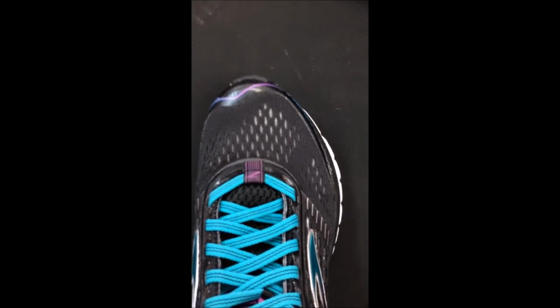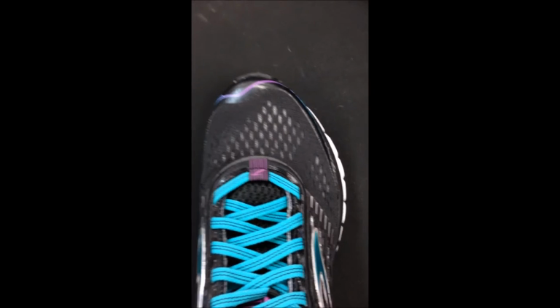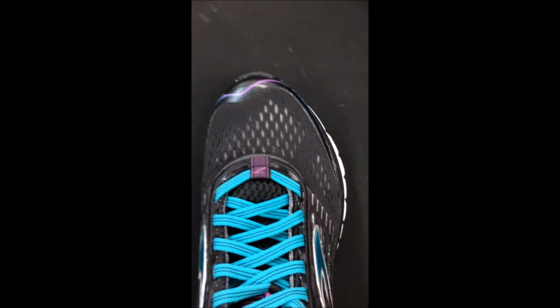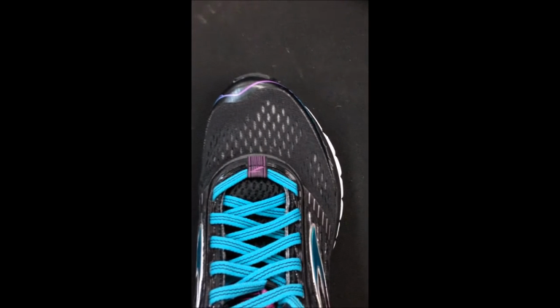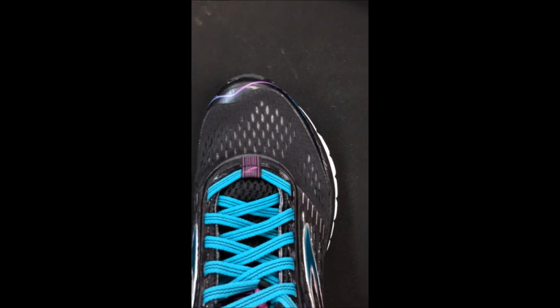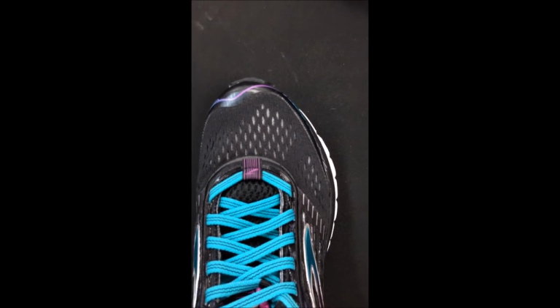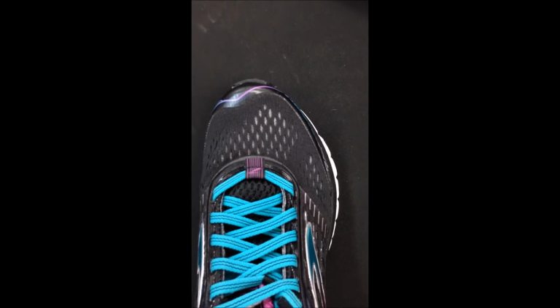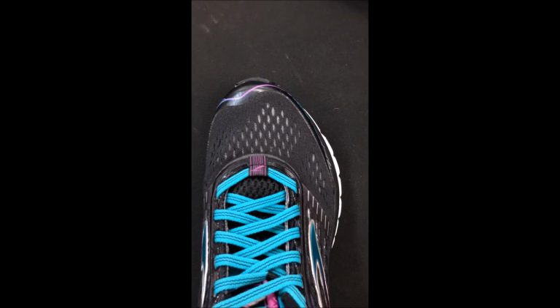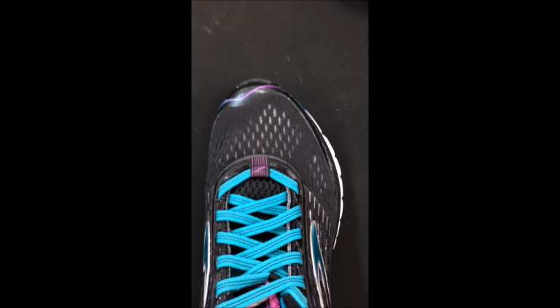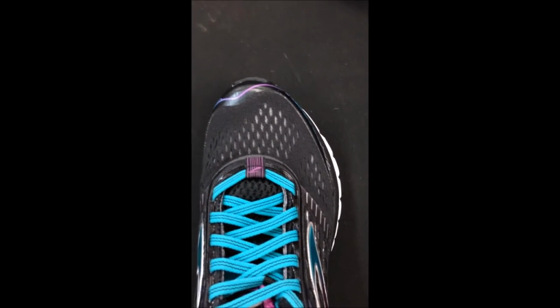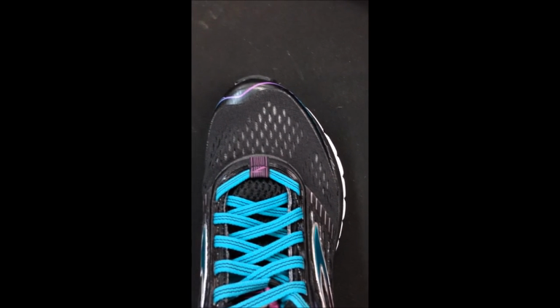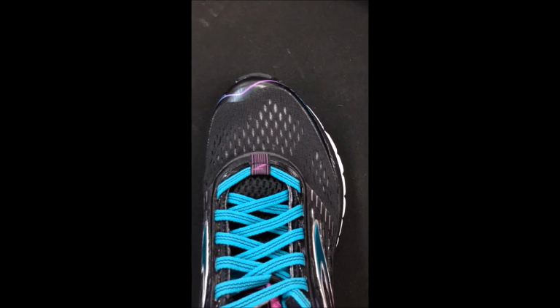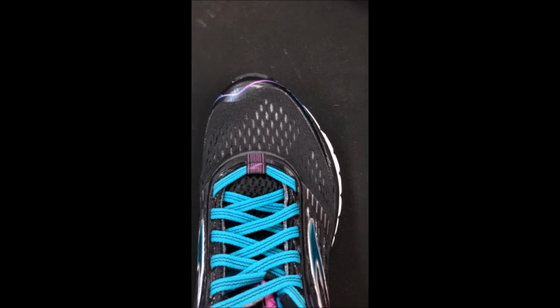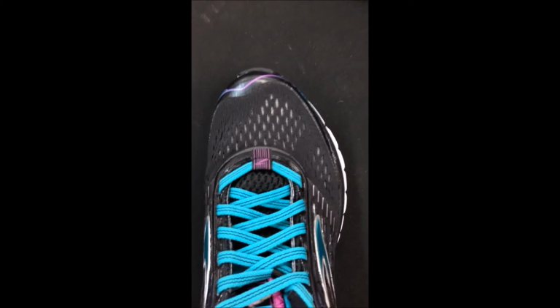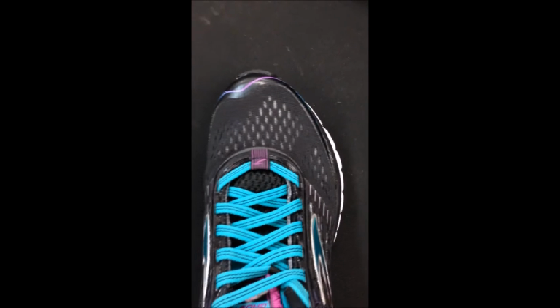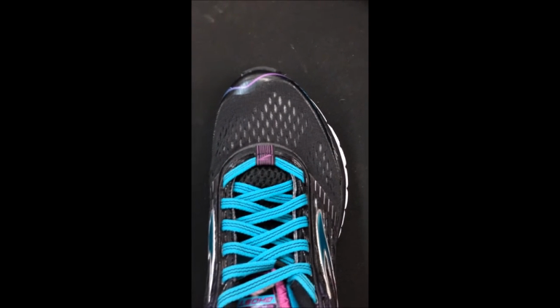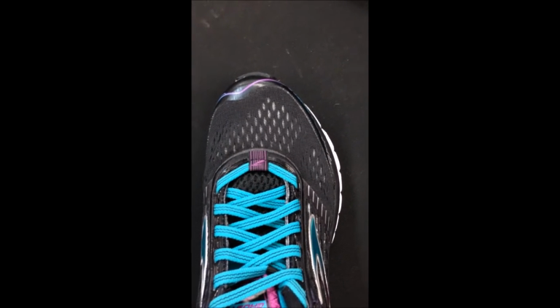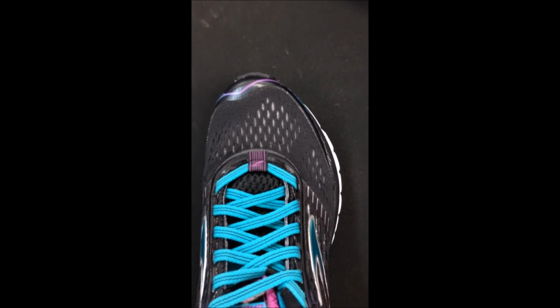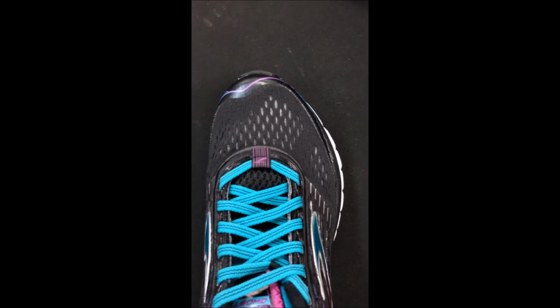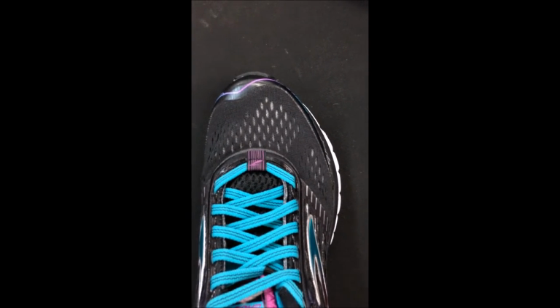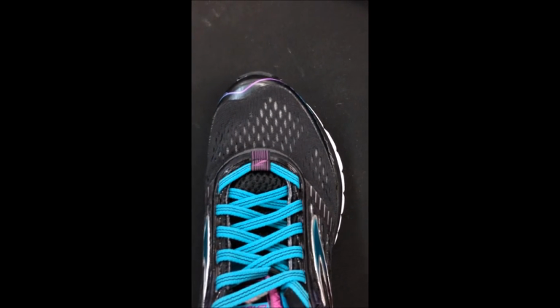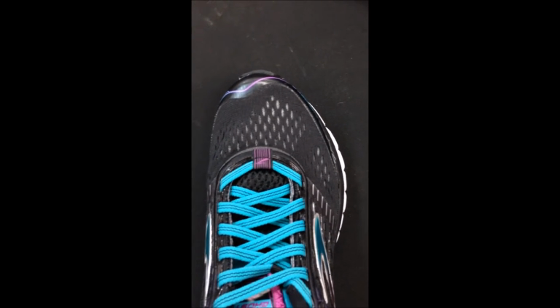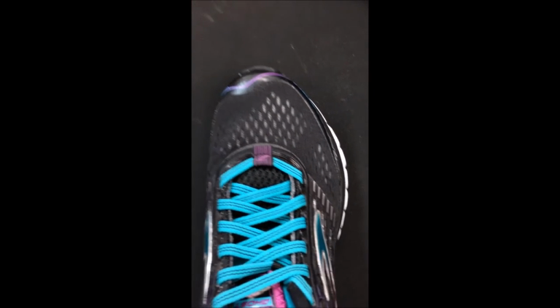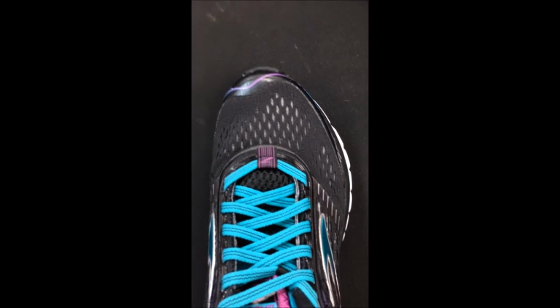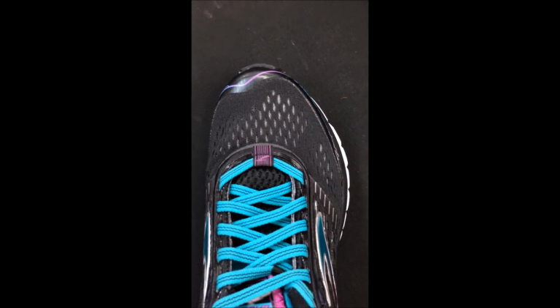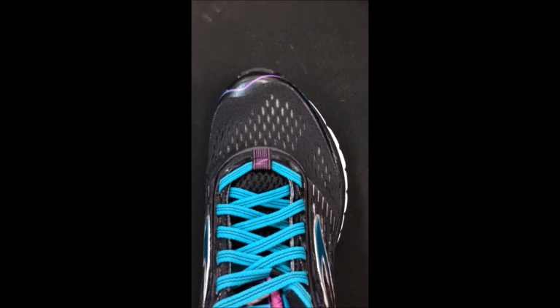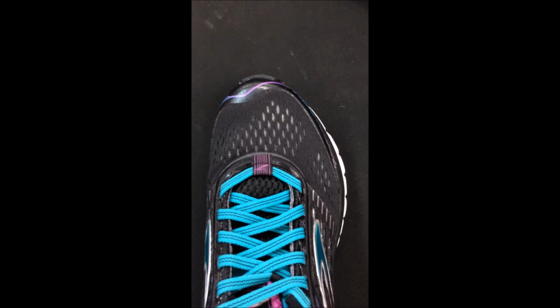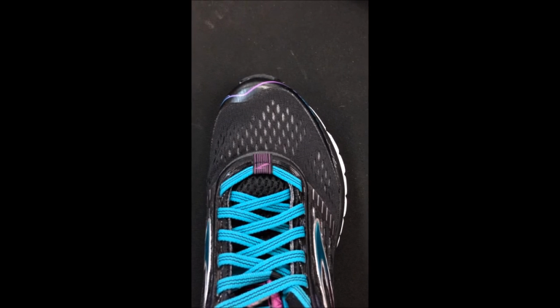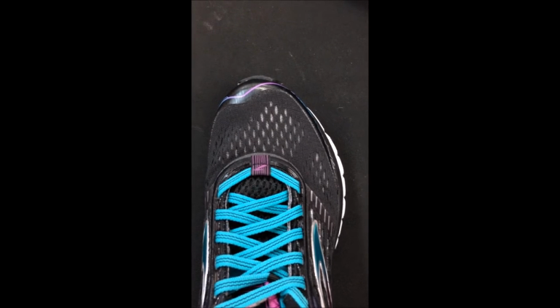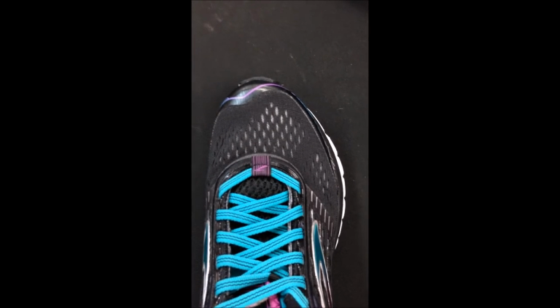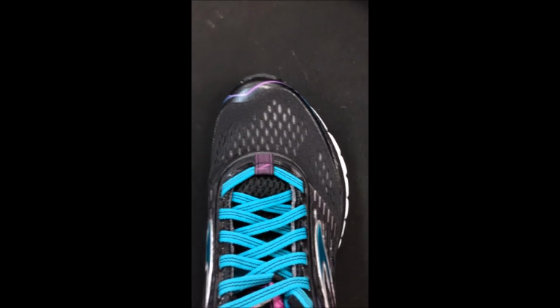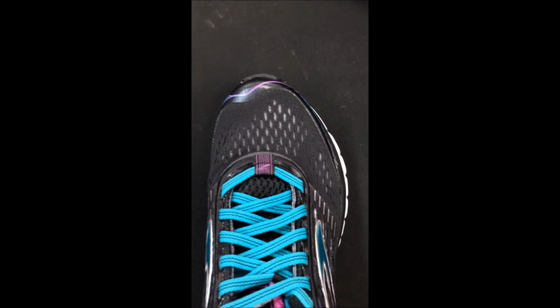The results are just dramatic. You're going to feel the new improved fit — it's going to feel like, oh, there's room in the forefoot. And that's a great thing on the Ghost.